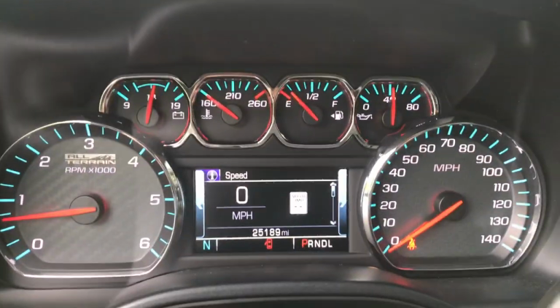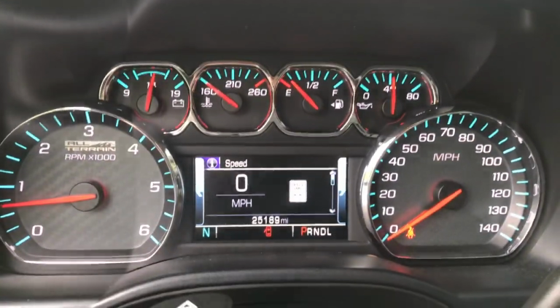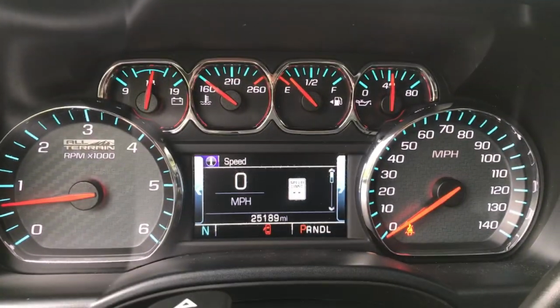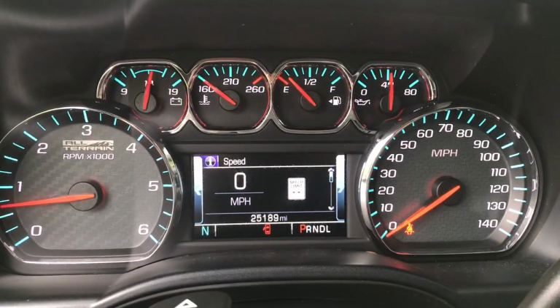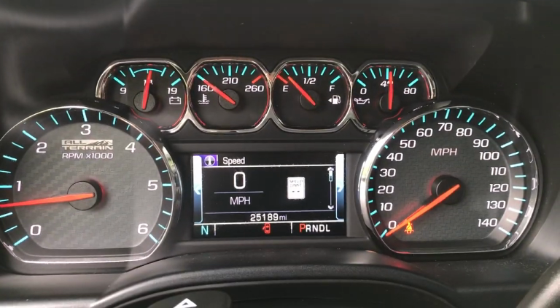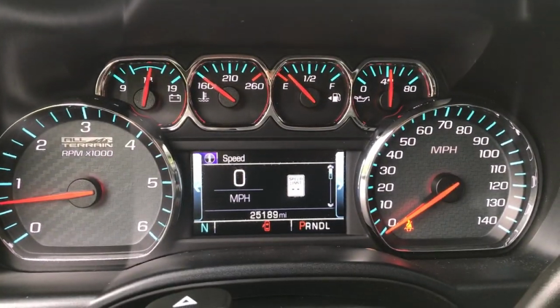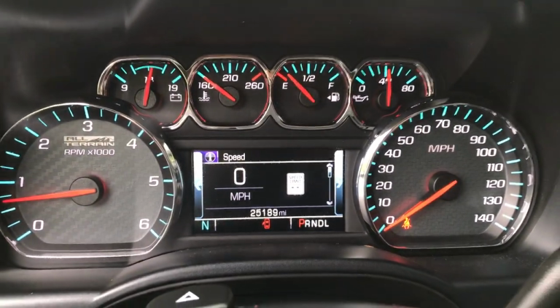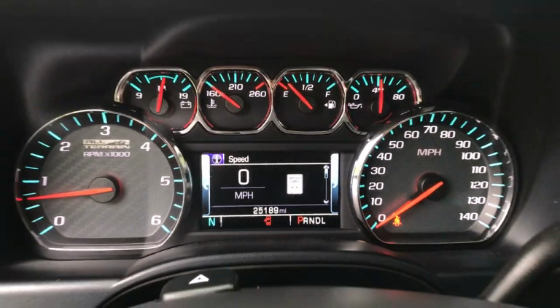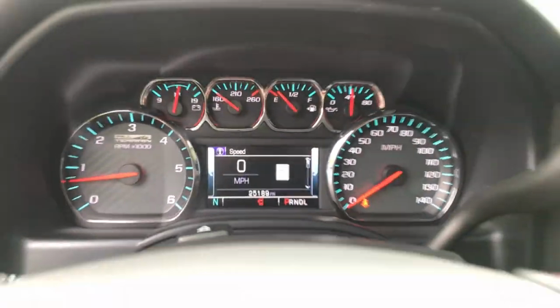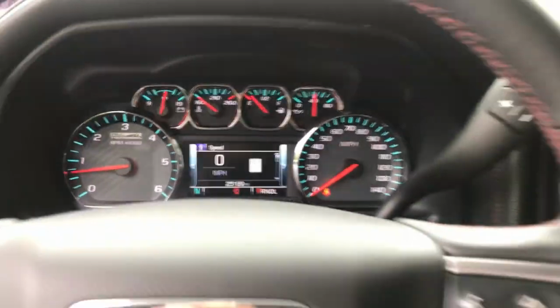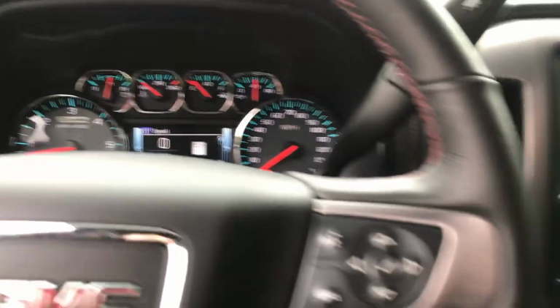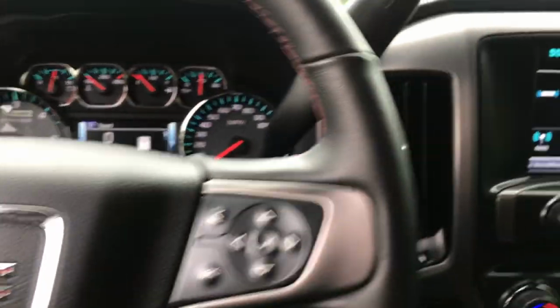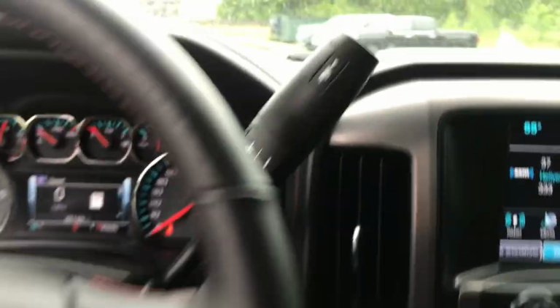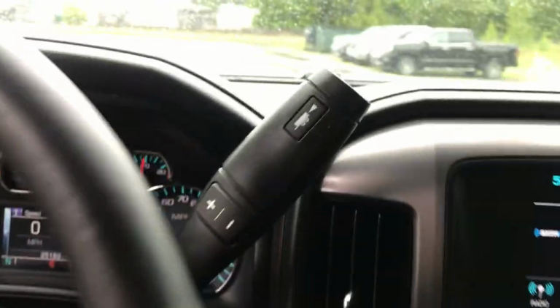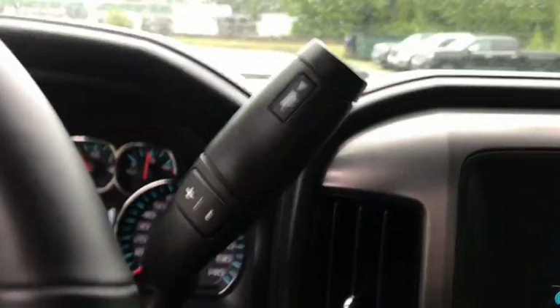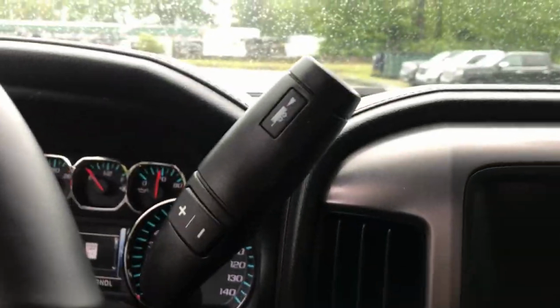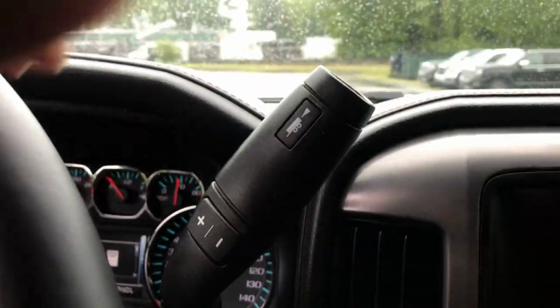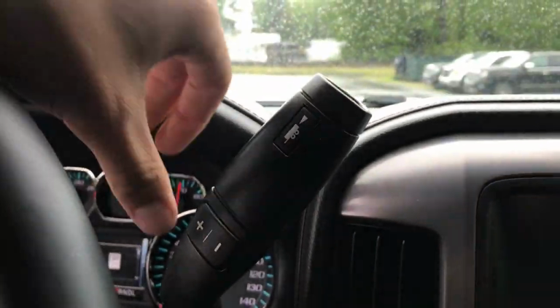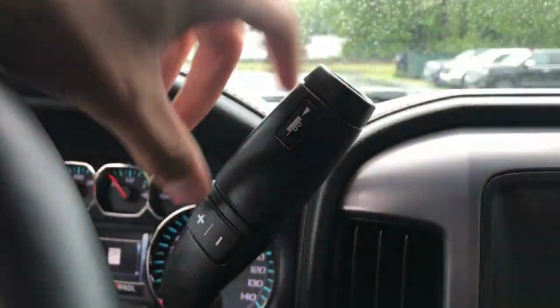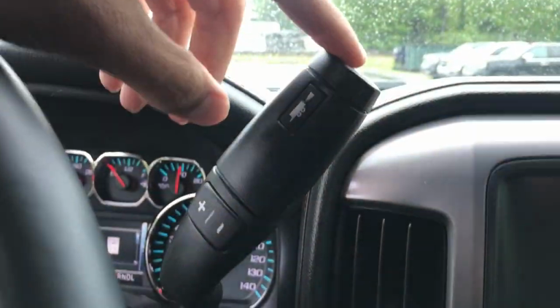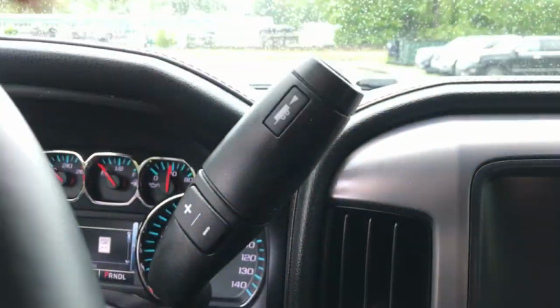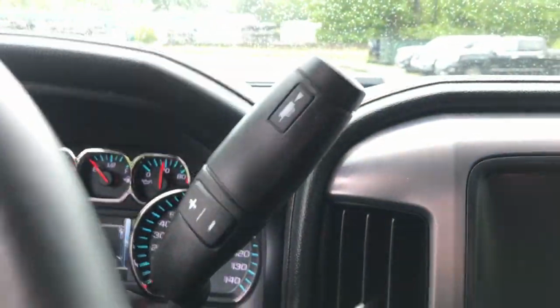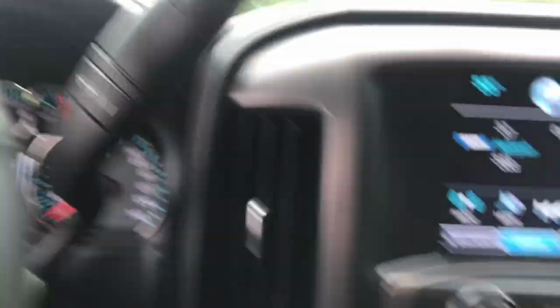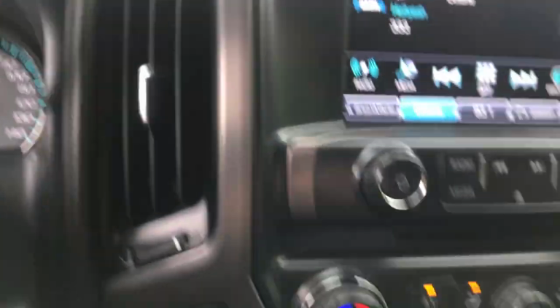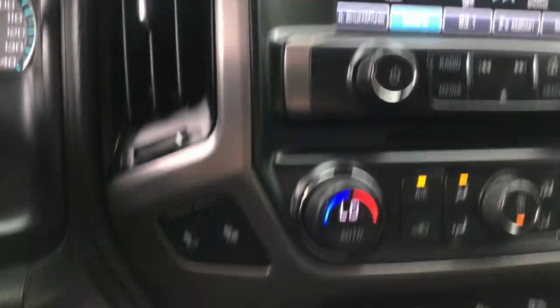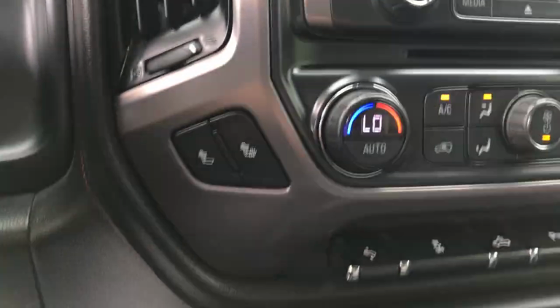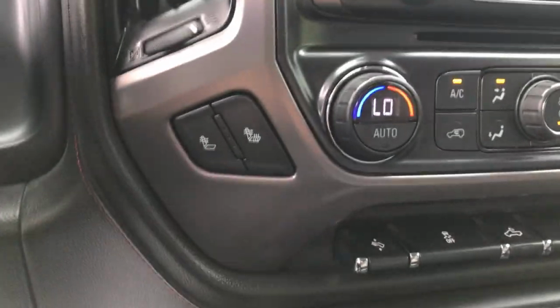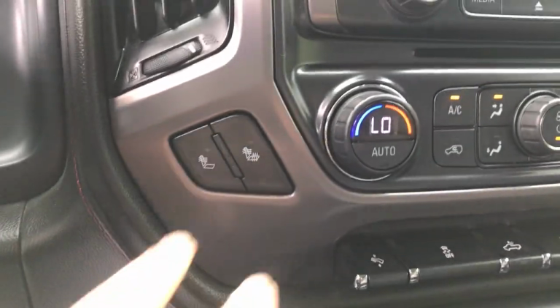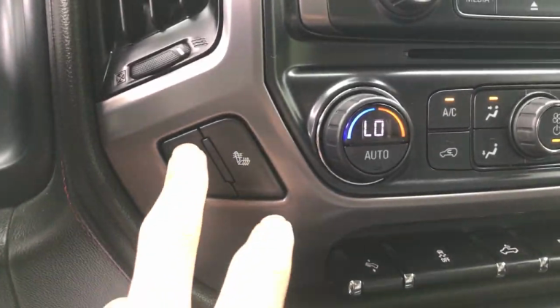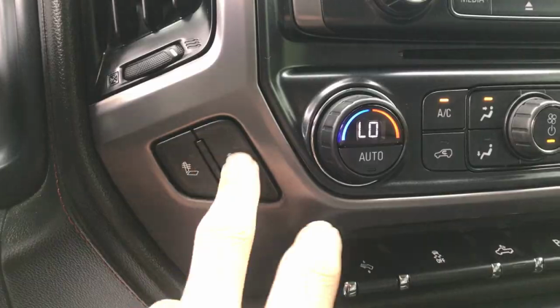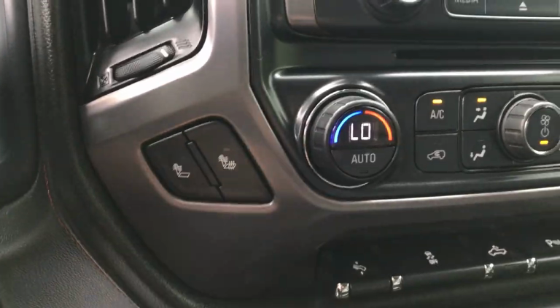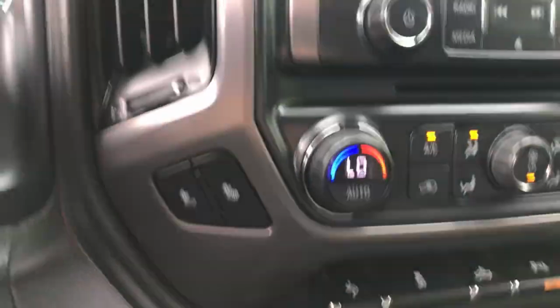Shot of the gauges — 25,189 miles on this Sierra. Got your column shifter with your manual and tow/haul modes. Heated front seats in this truck as well.